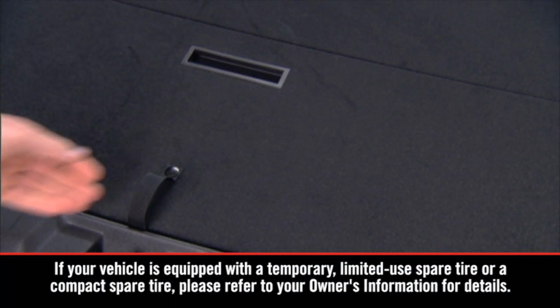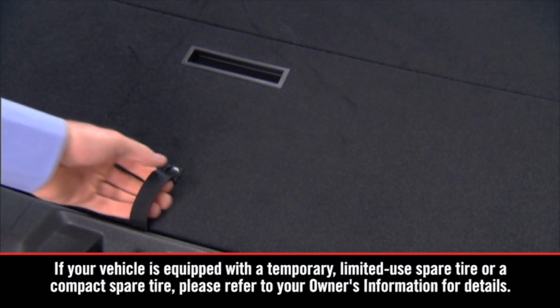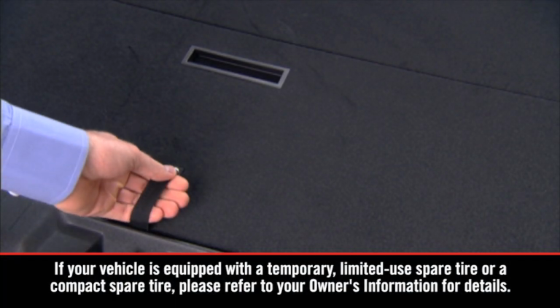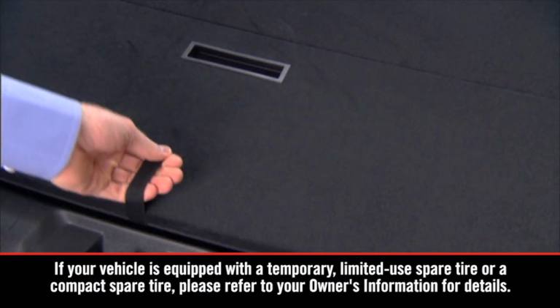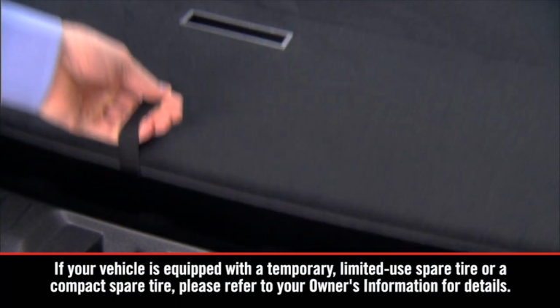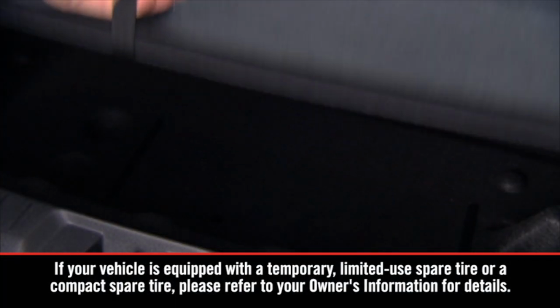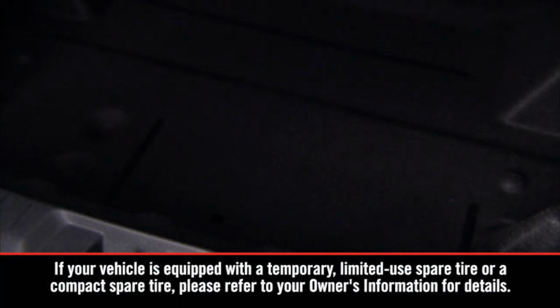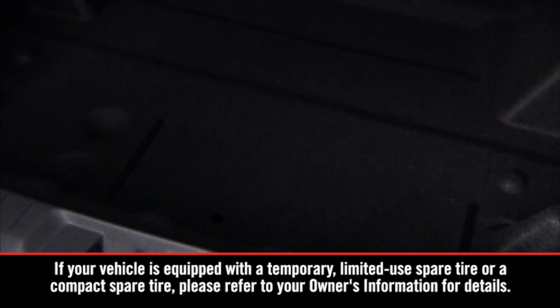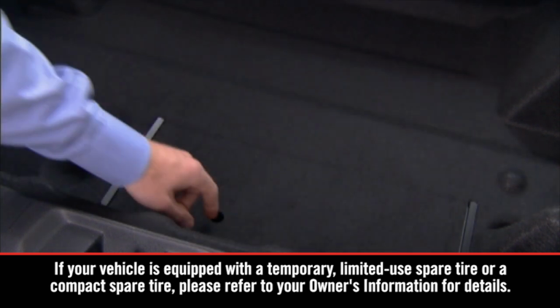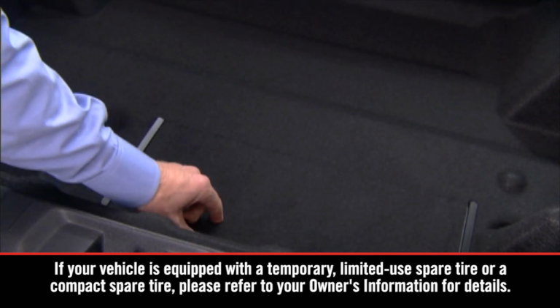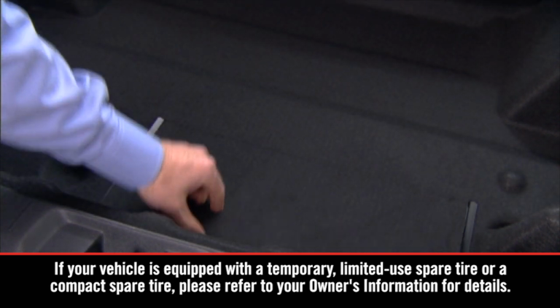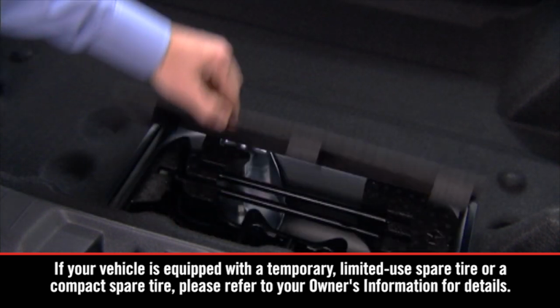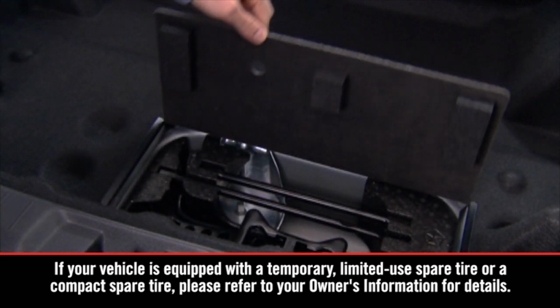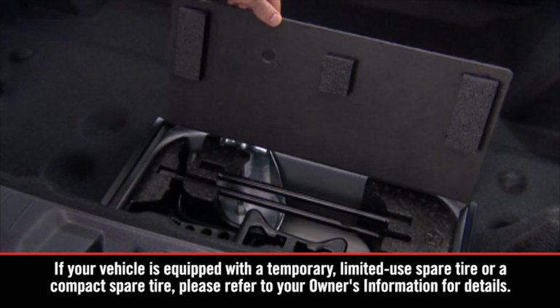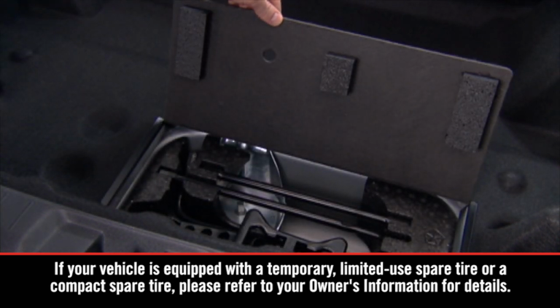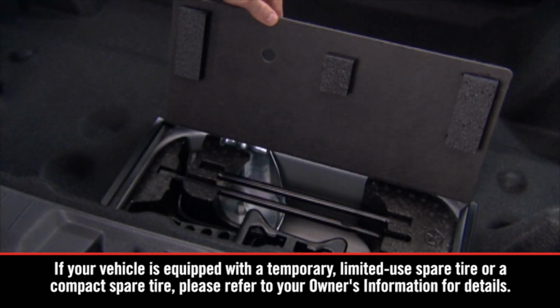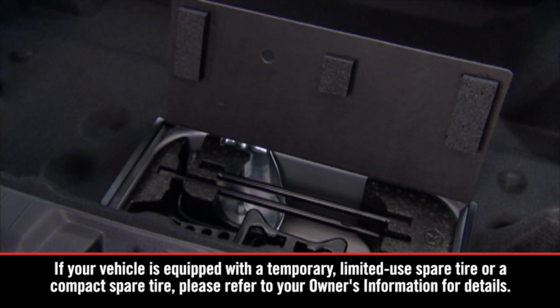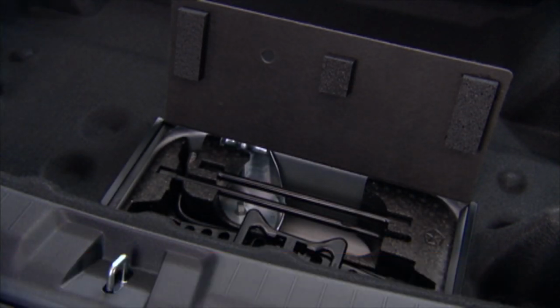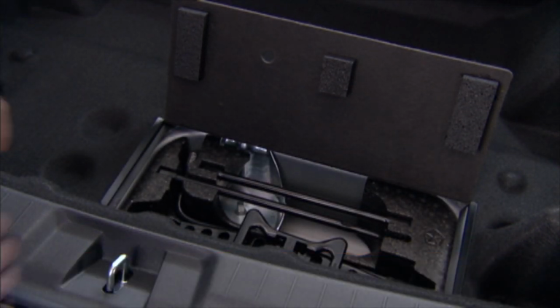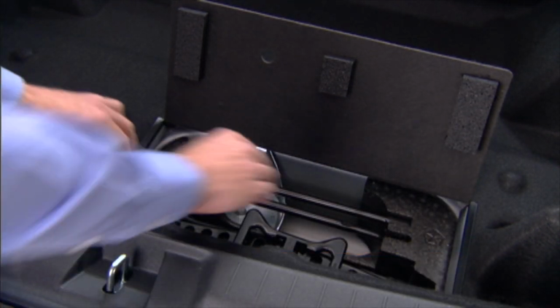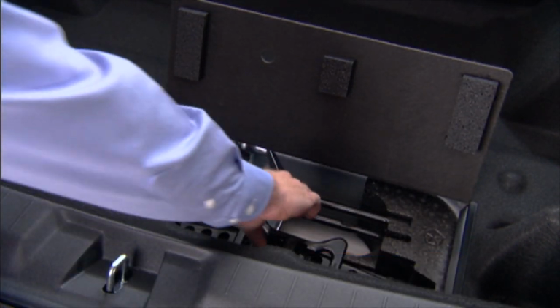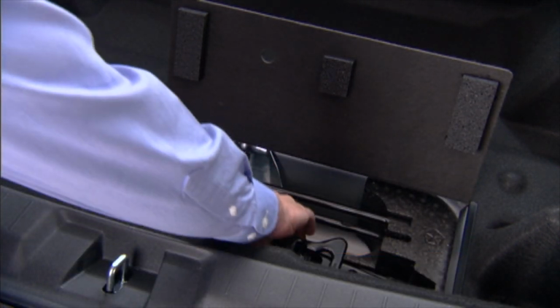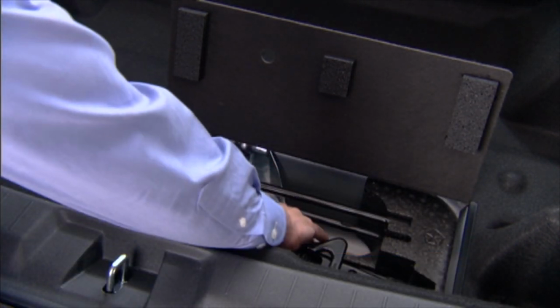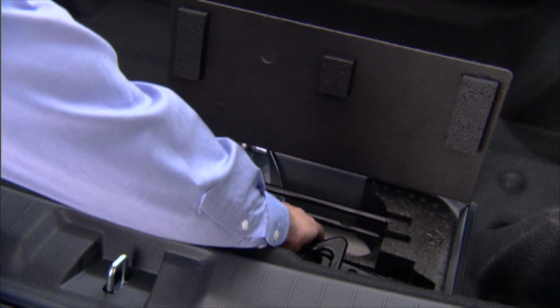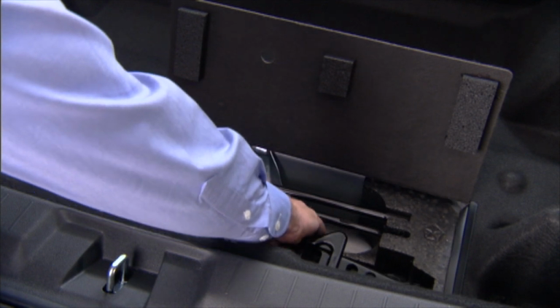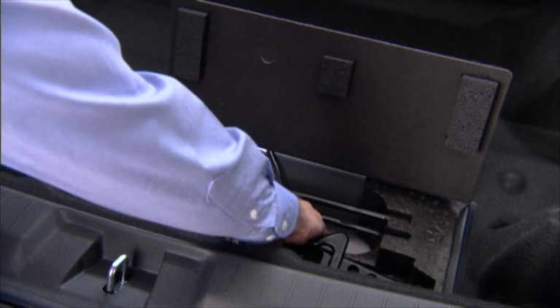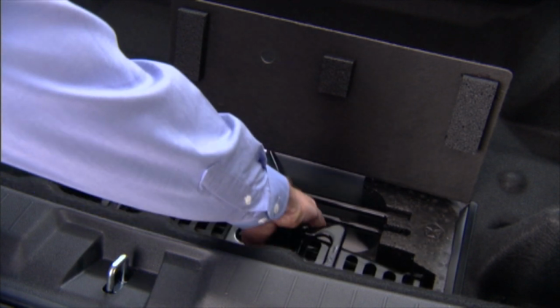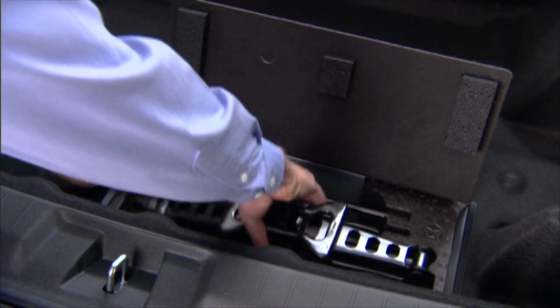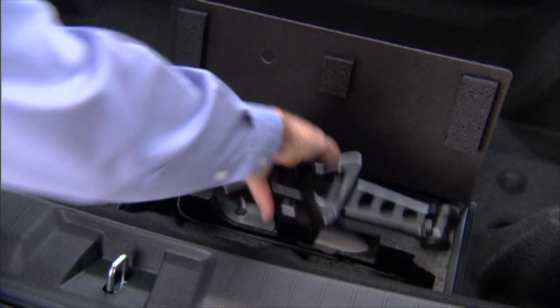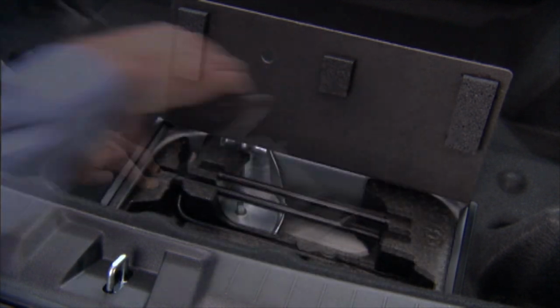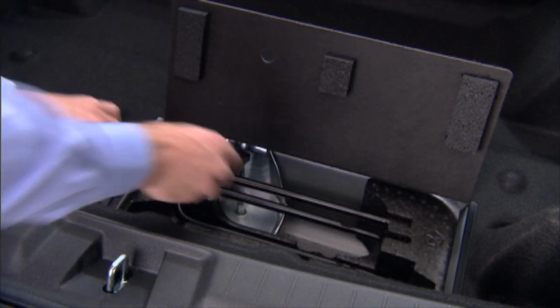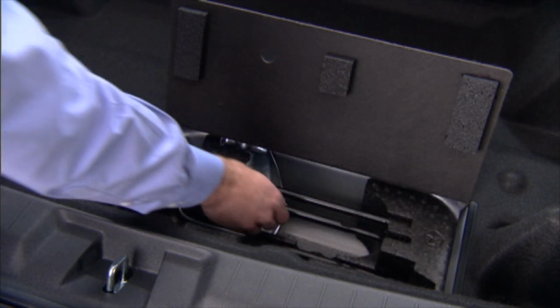You'll find the jack and jack handle stowed beneath a cover in the cargo area's rear storage bin. Remove jack handle components 1, 2, and 3 from storage.